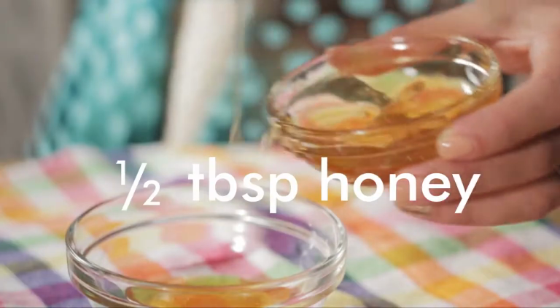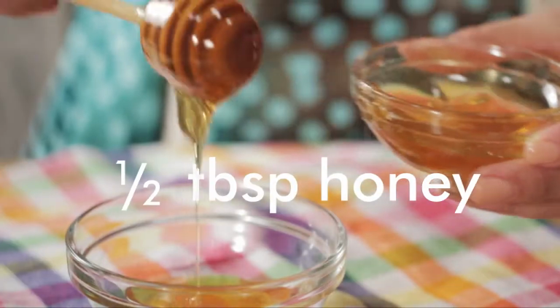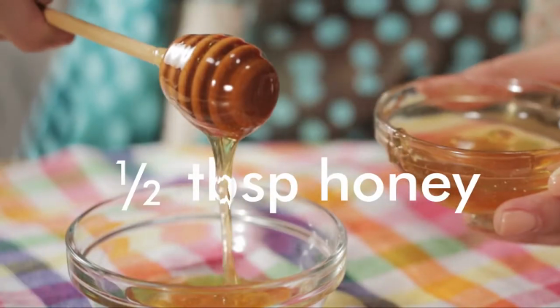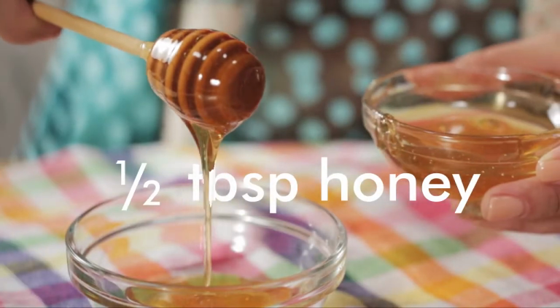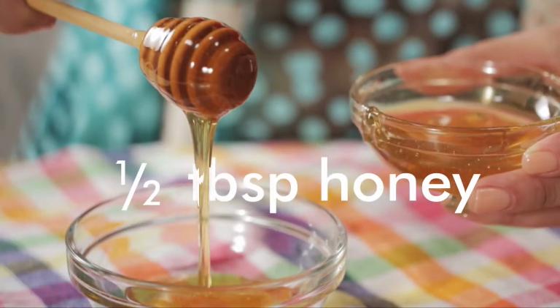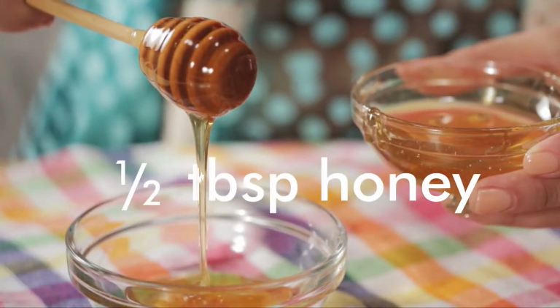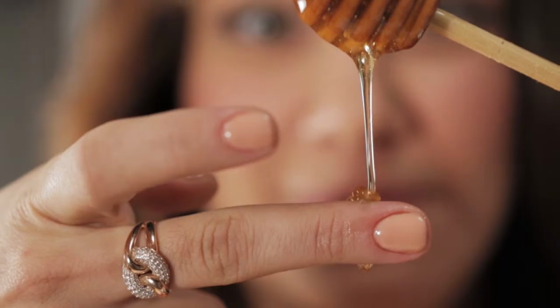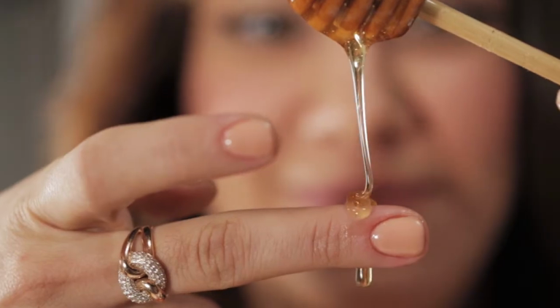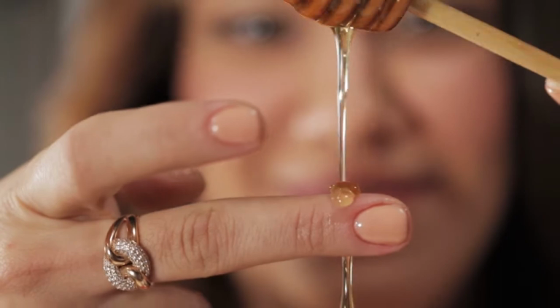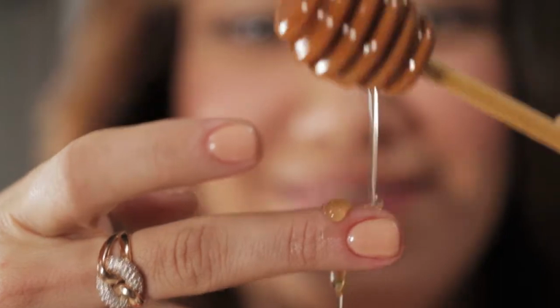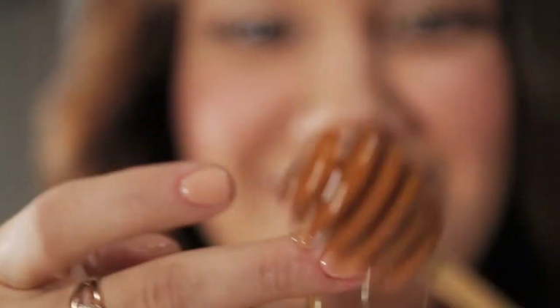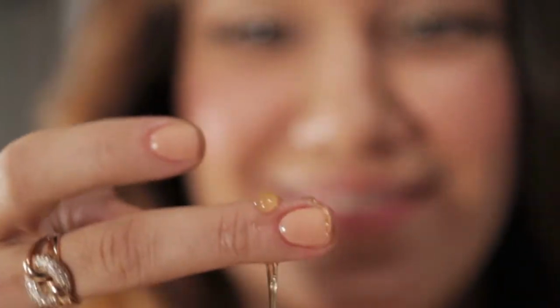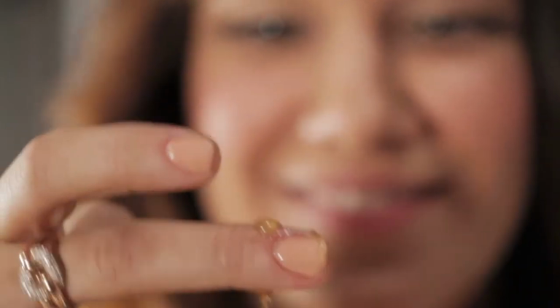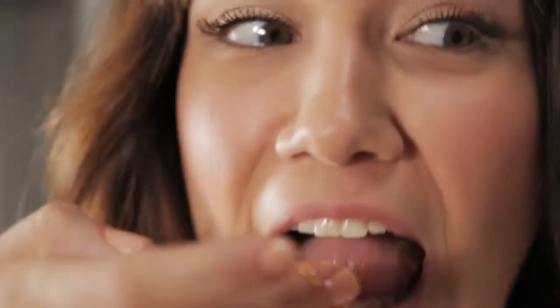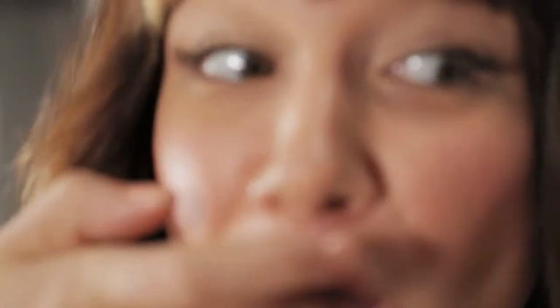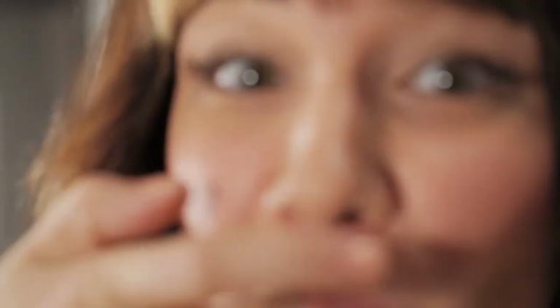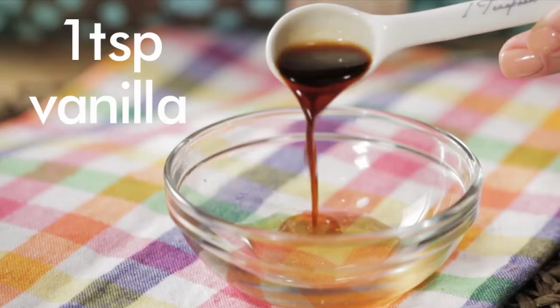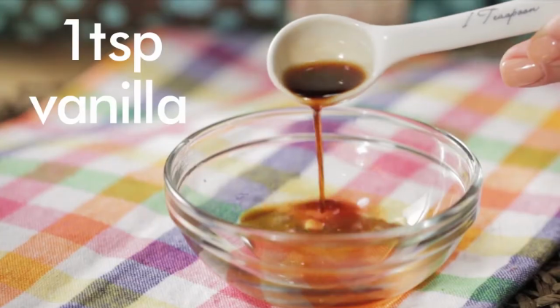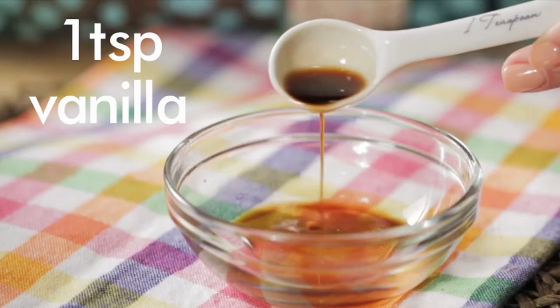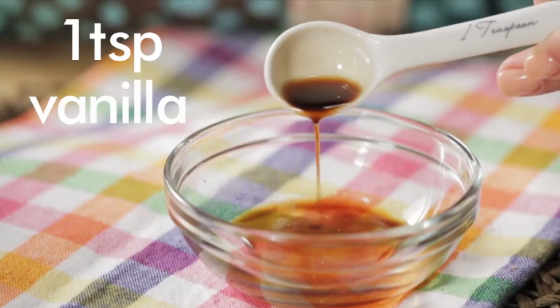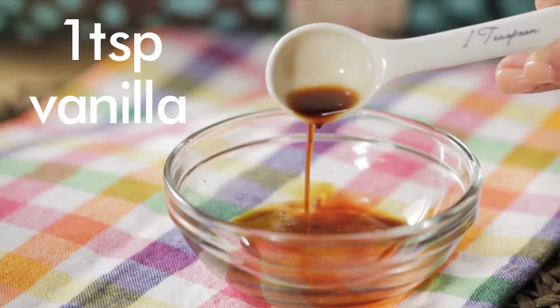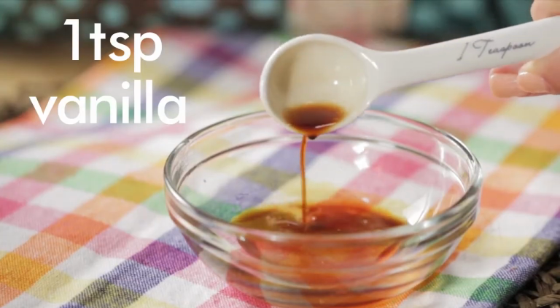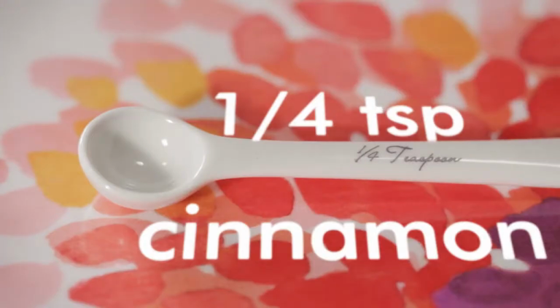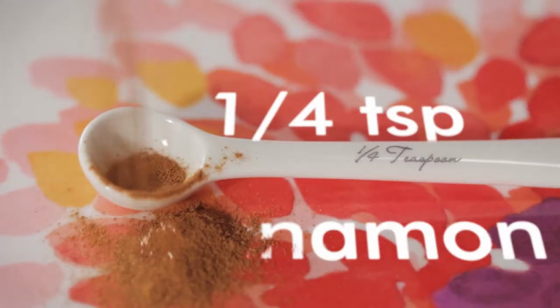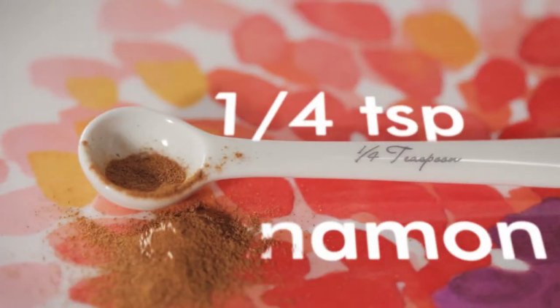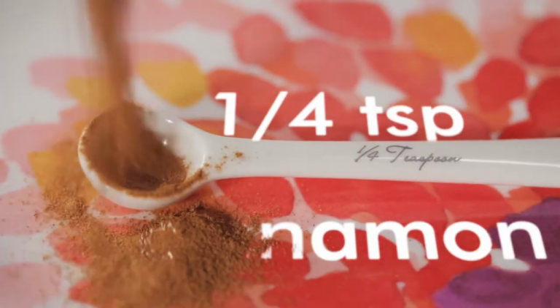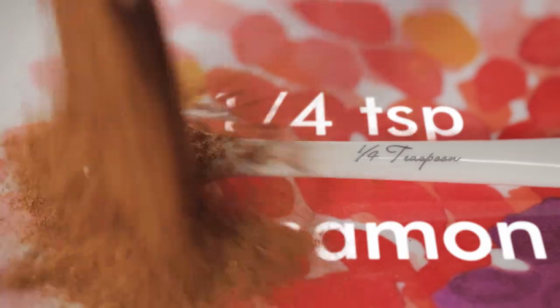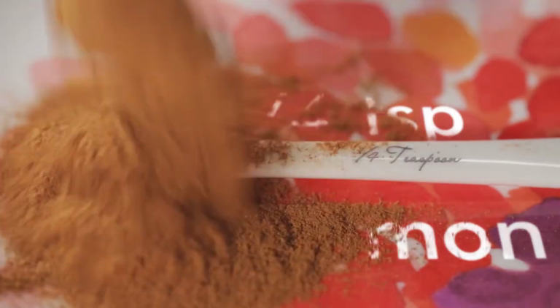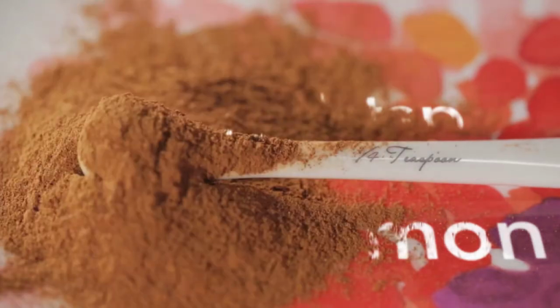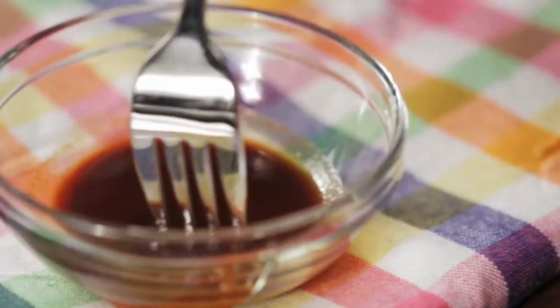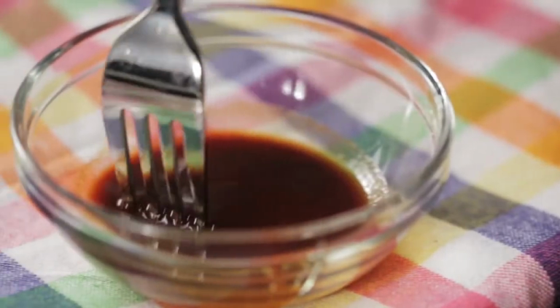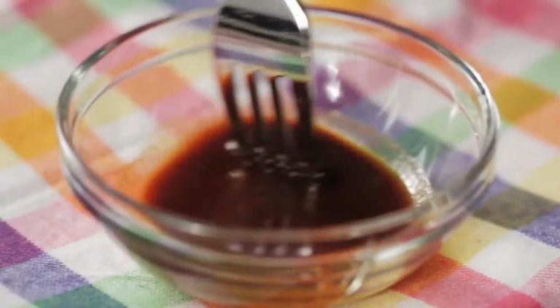Mix half a tablespoon of honey, a teaspoon of vanilla, and a quarter teaspoon of cinnamon, and mix well.